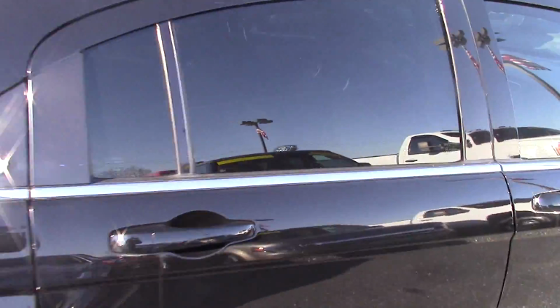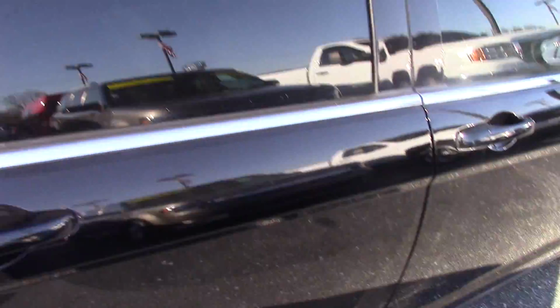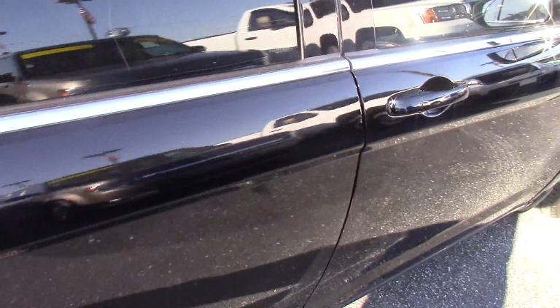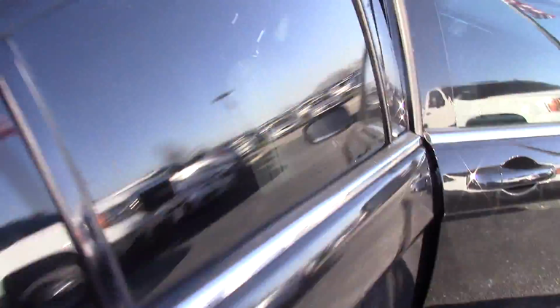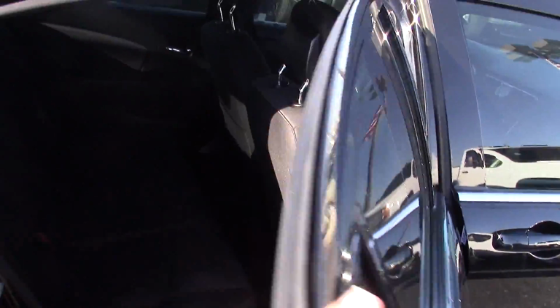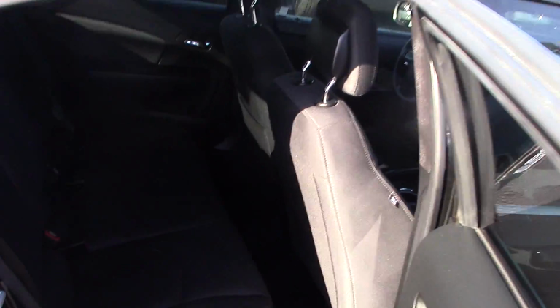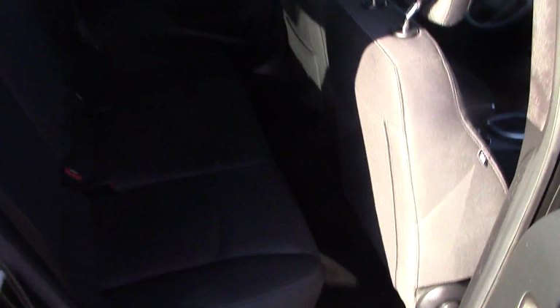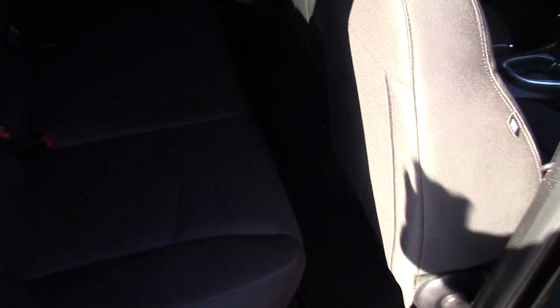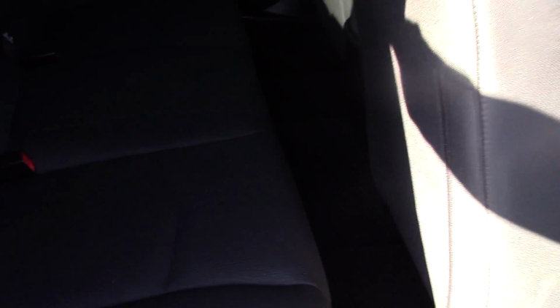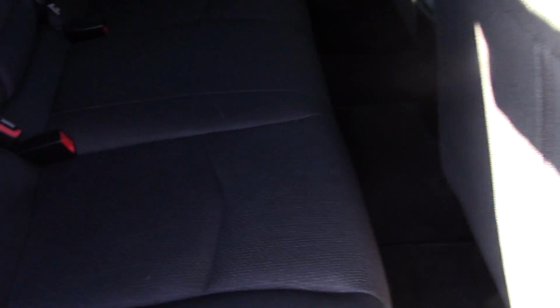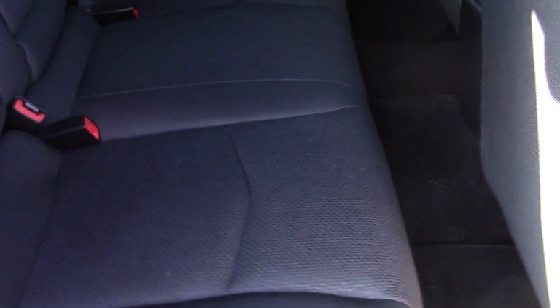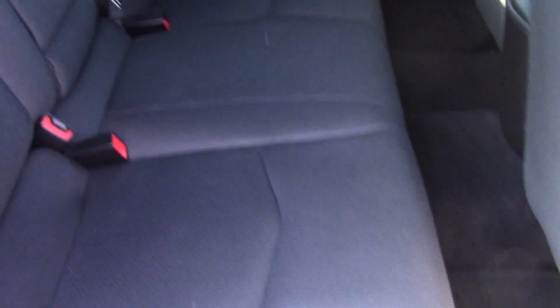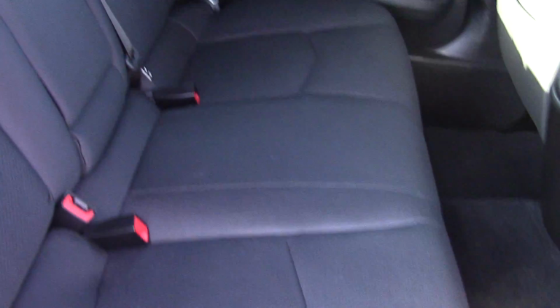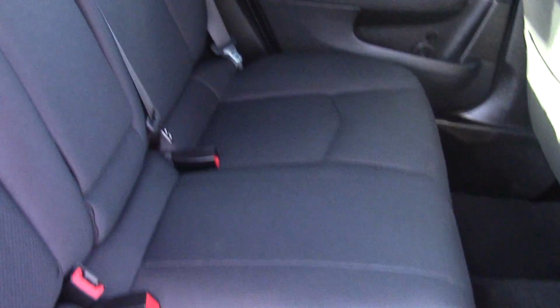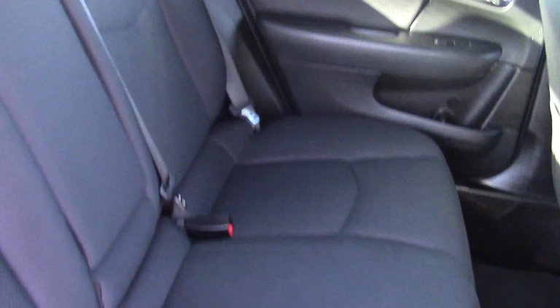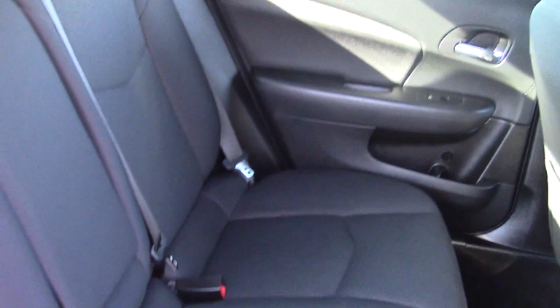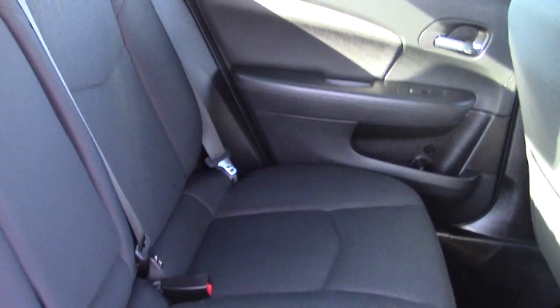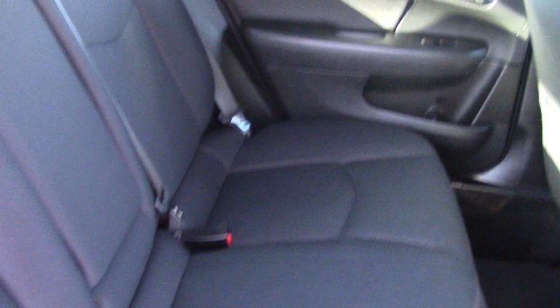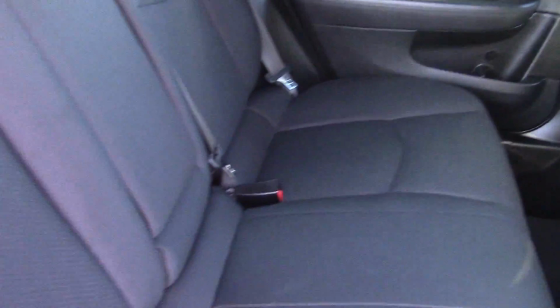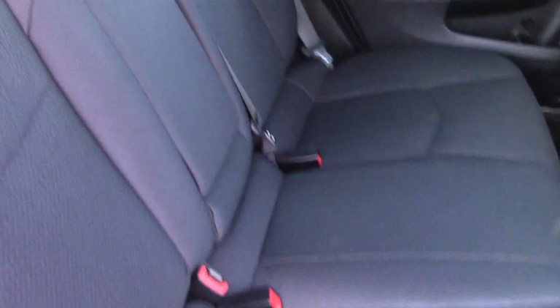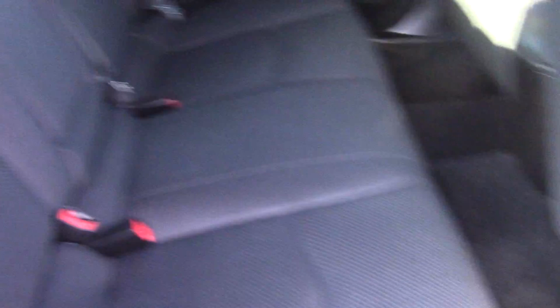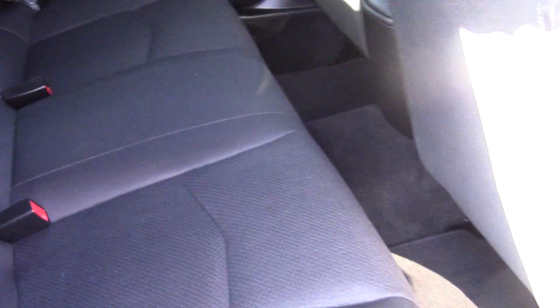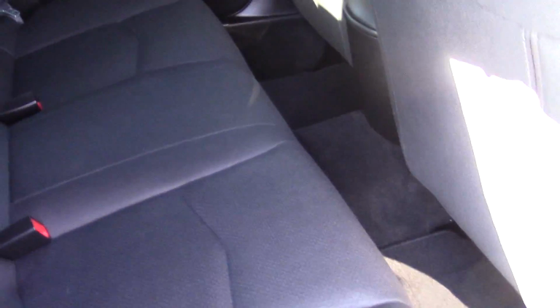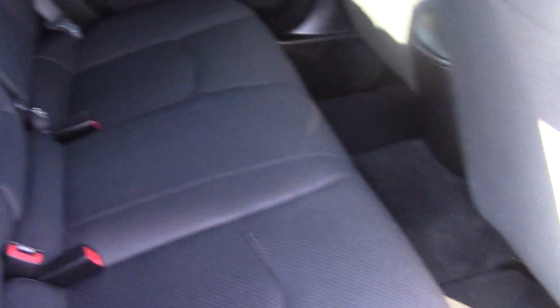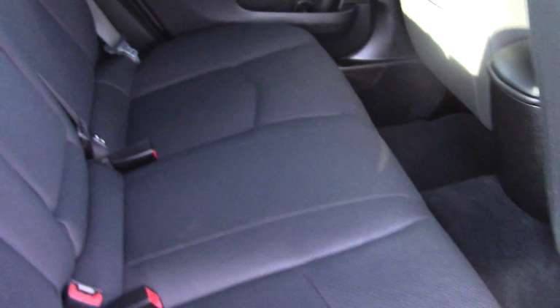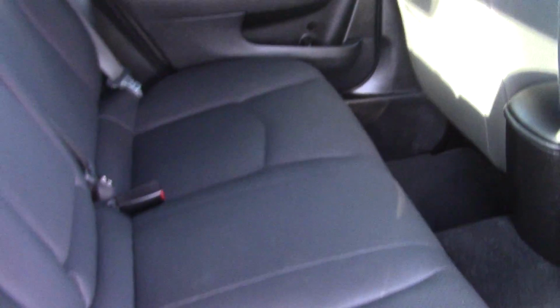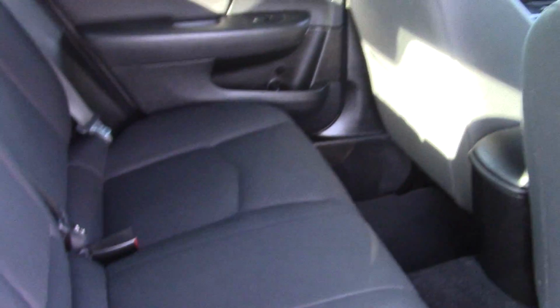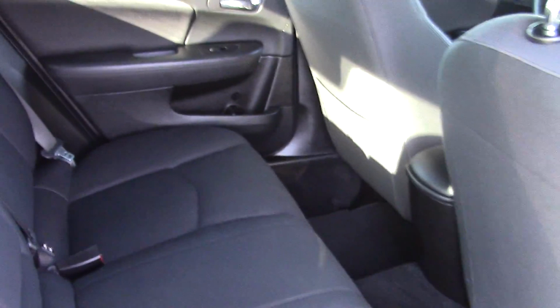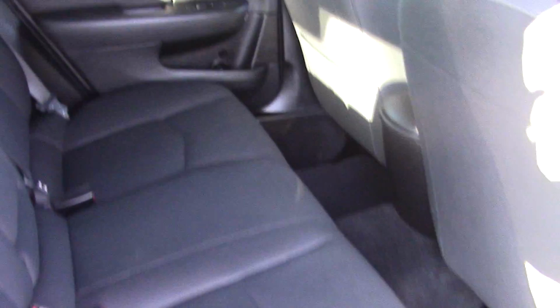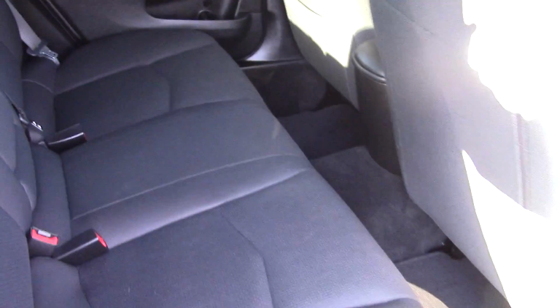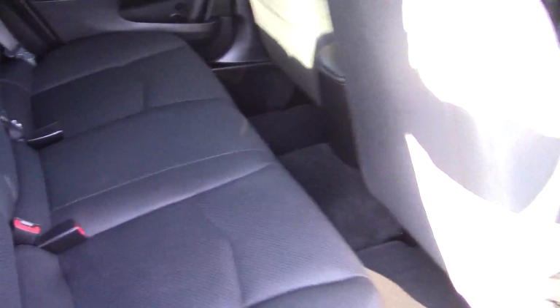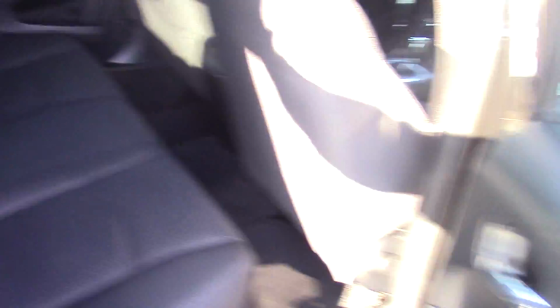Hopping on the inside here in the back, you've got the really nice cloth interior — absolutely no rips or tears, anything like that whatsoever. And these are really comfortable seats as well.